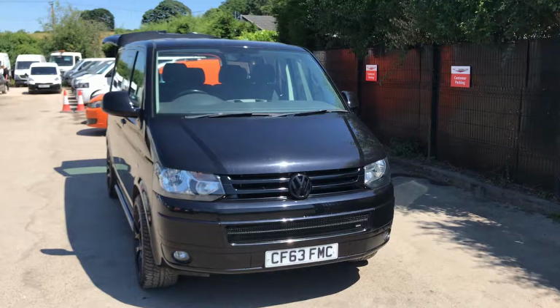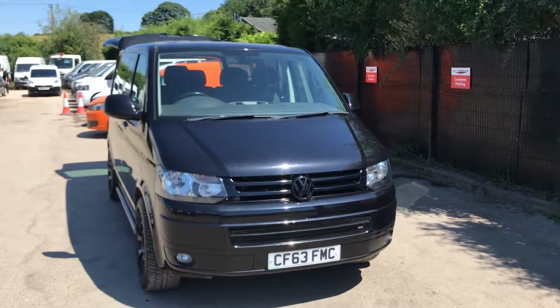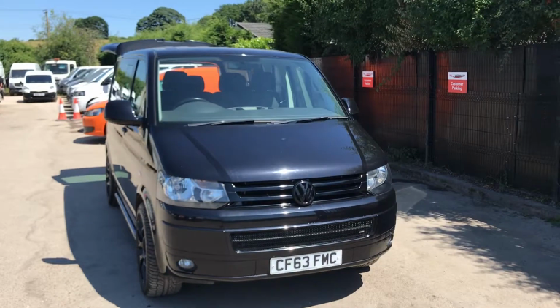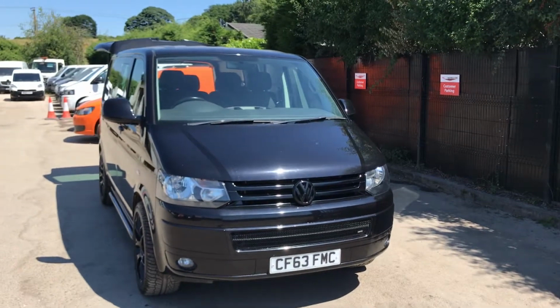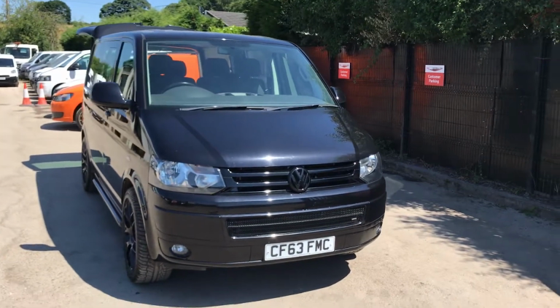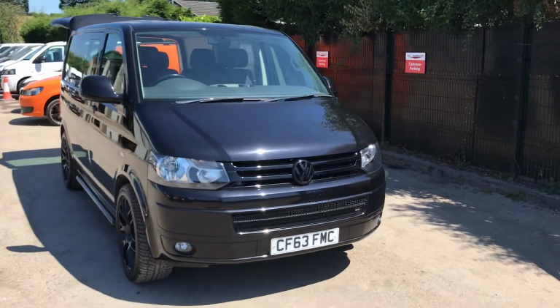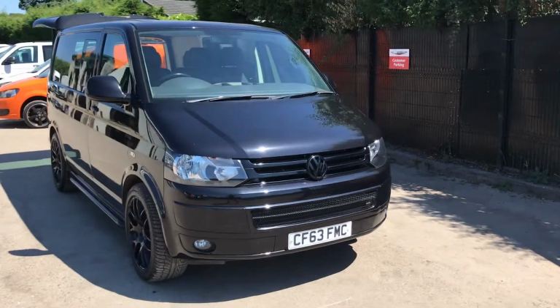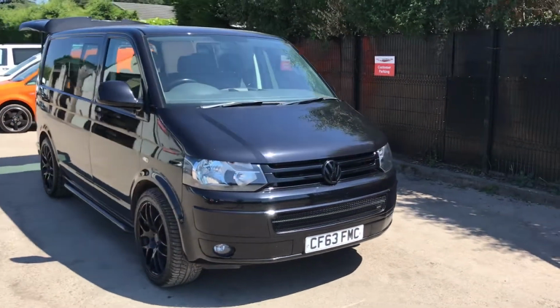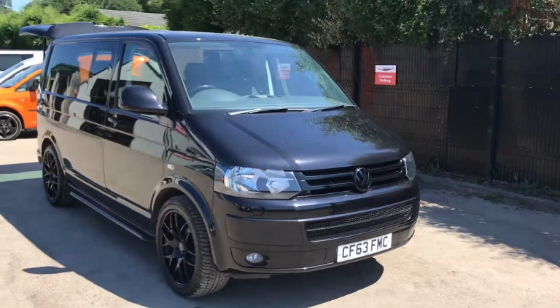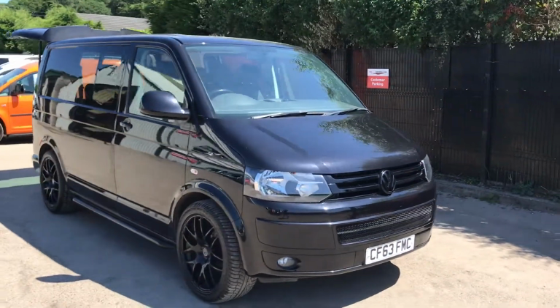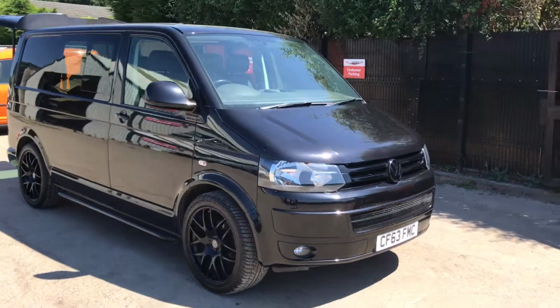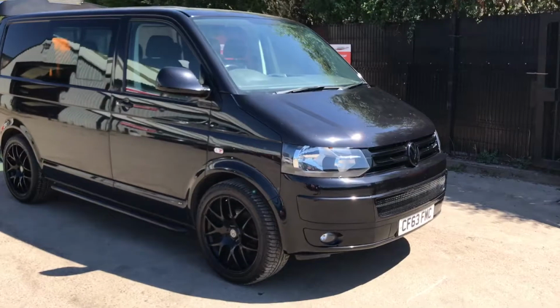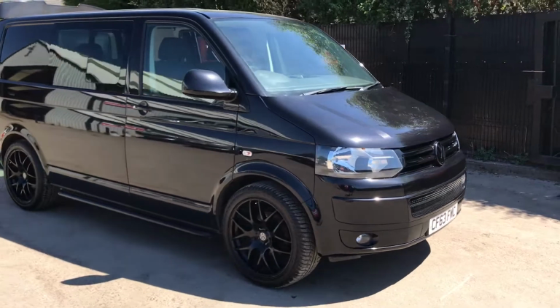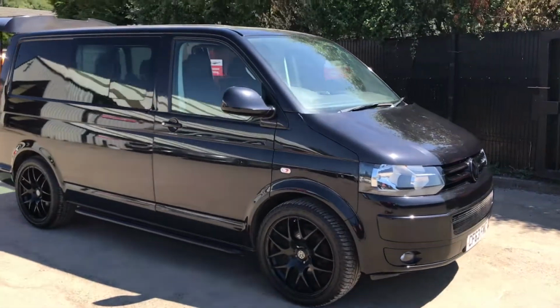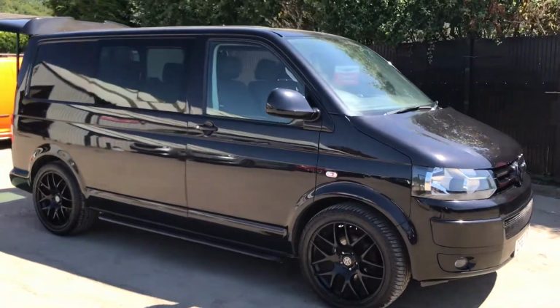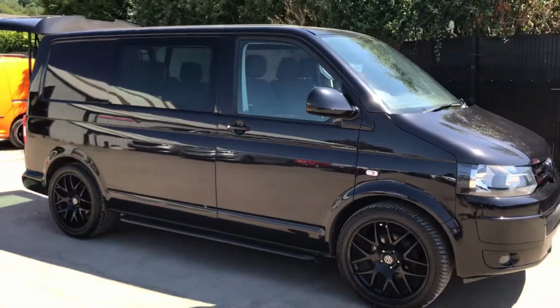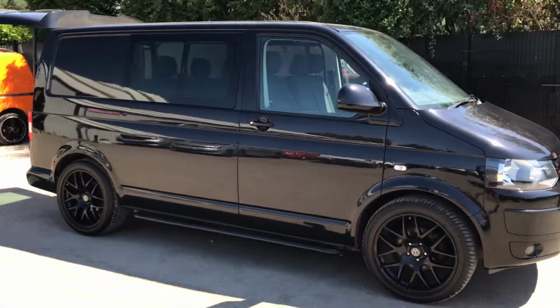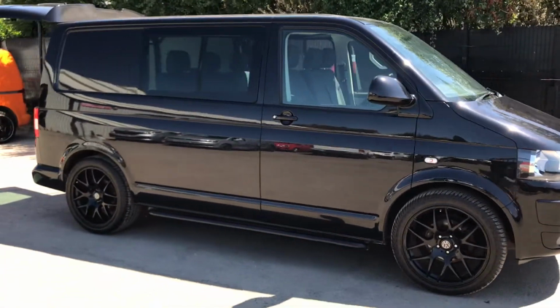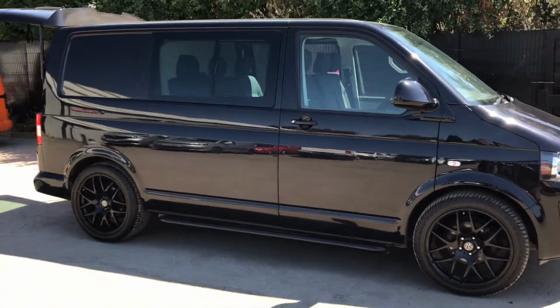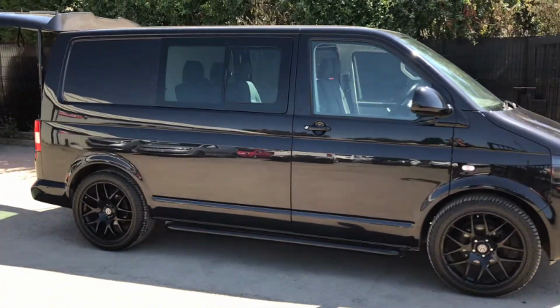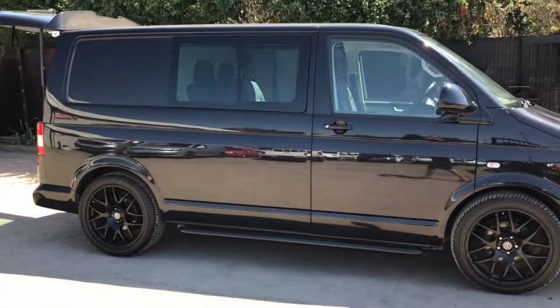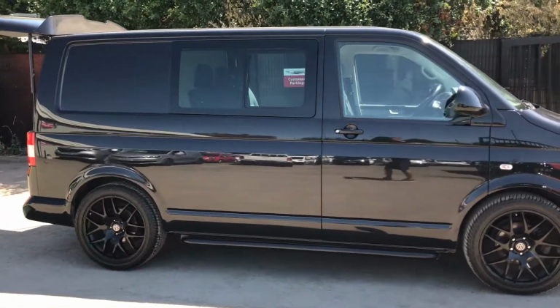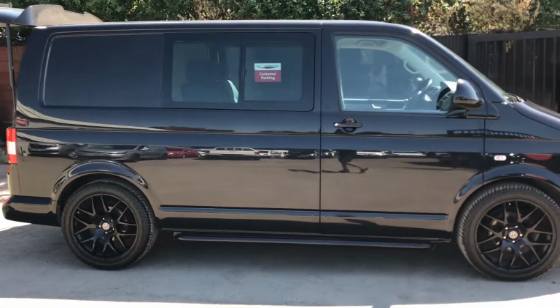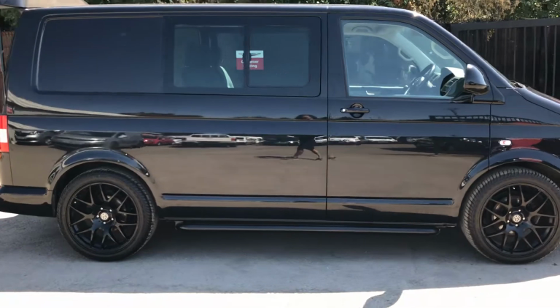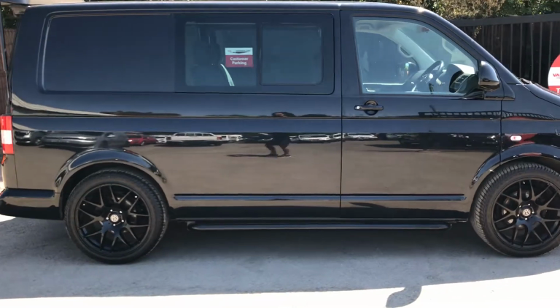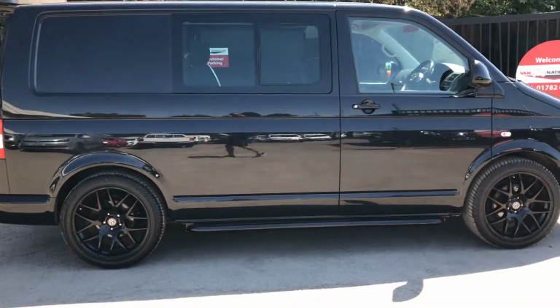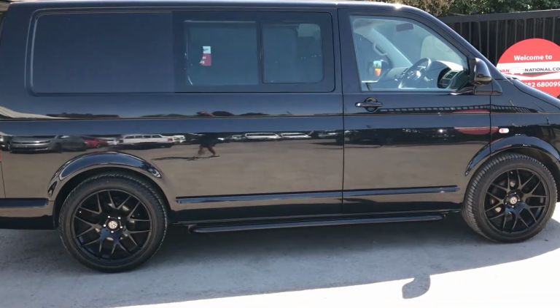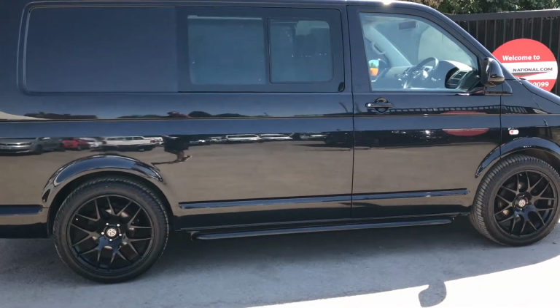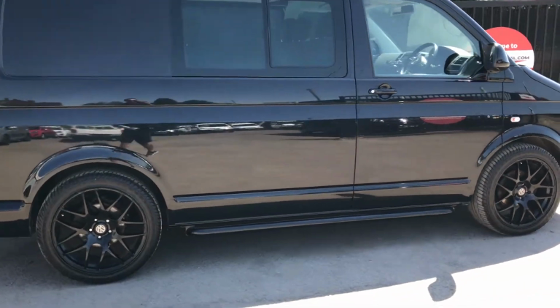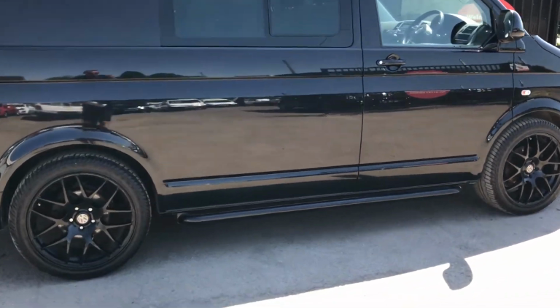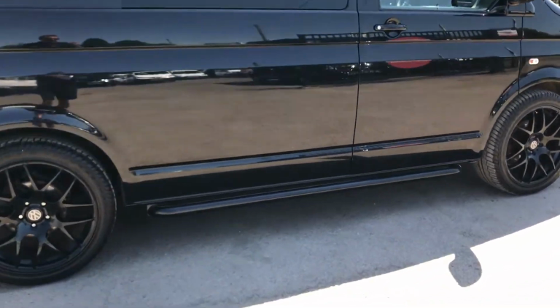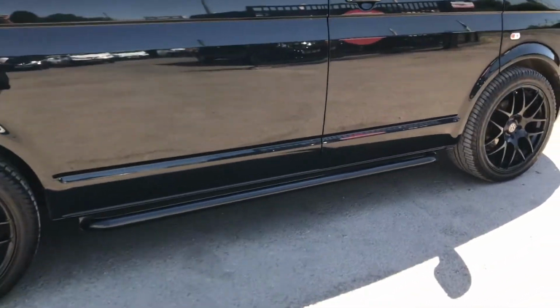This is the Volkswagen Transporter, 2.0-litre diesel, 180 brake horsepower. This one's also got the tailgate, aircon, one owner from new. It's also got 20-inch alloys and lower blow bars there as well.